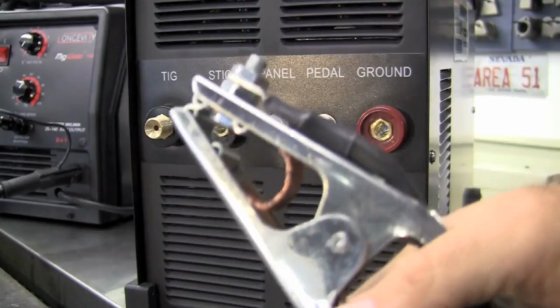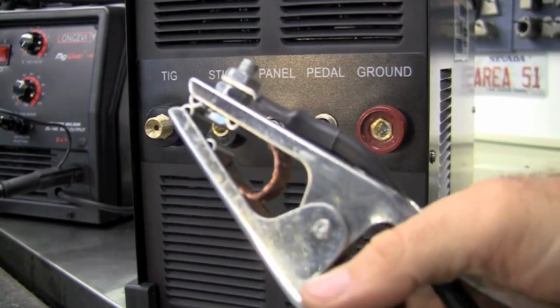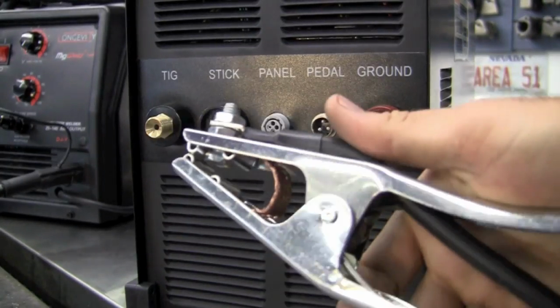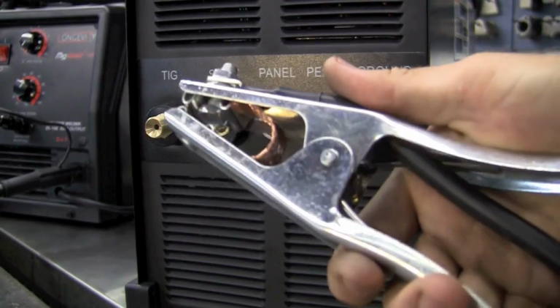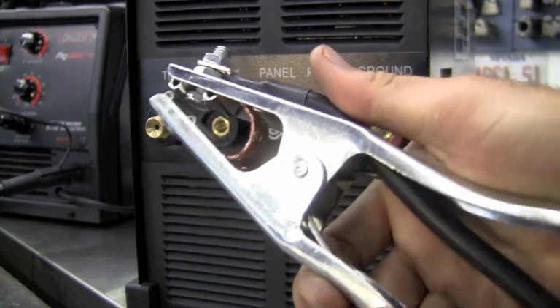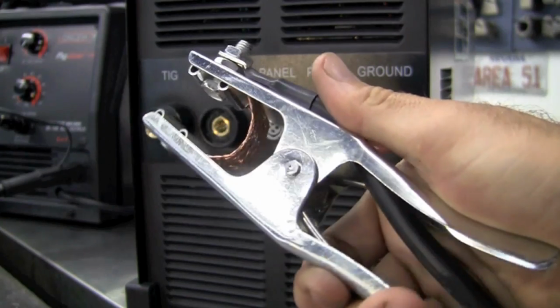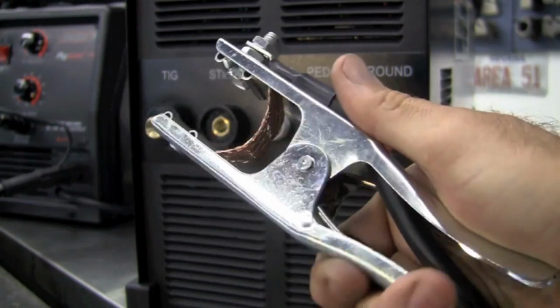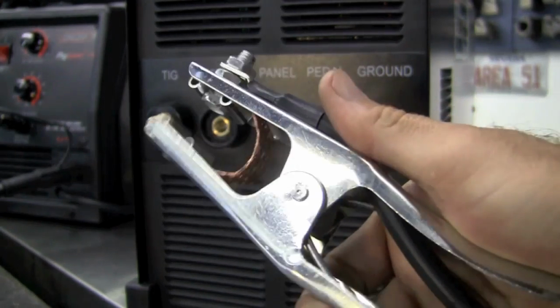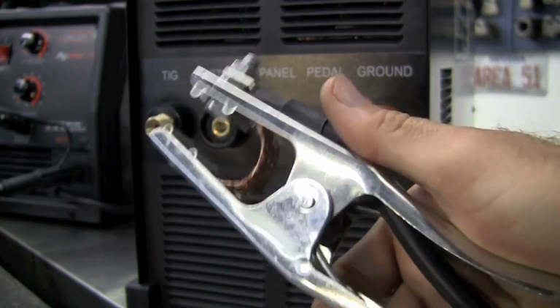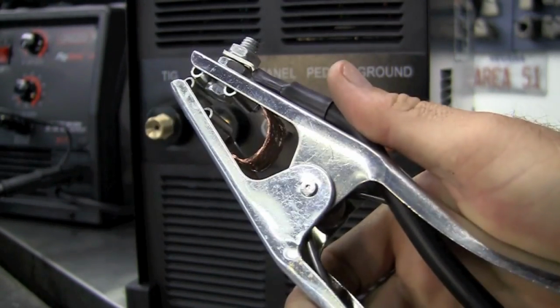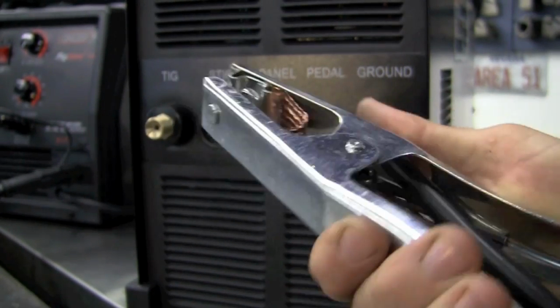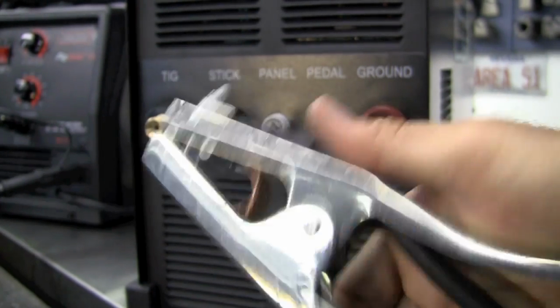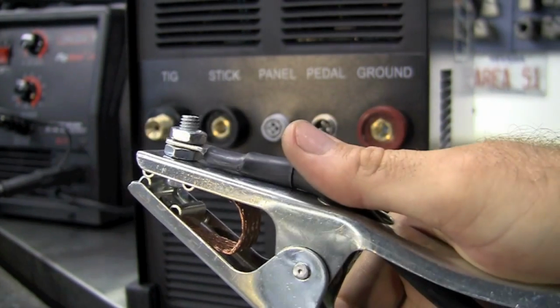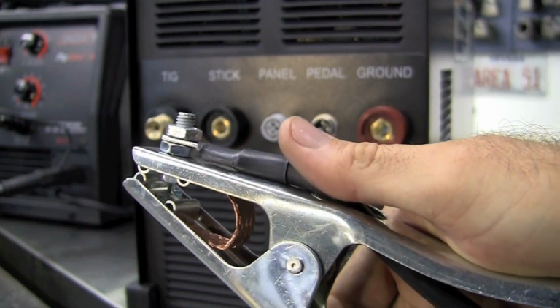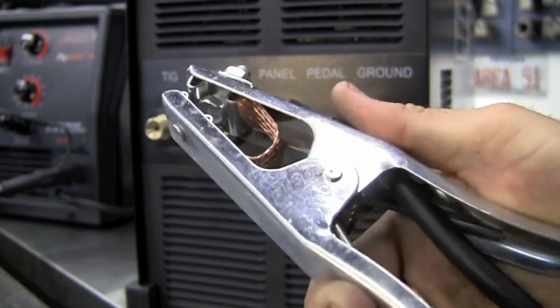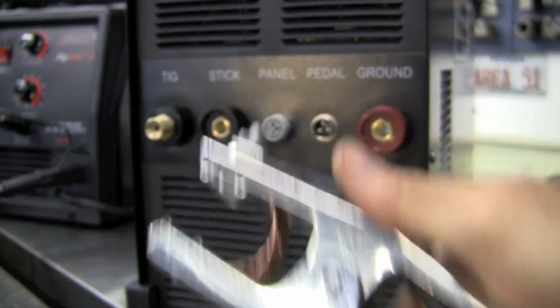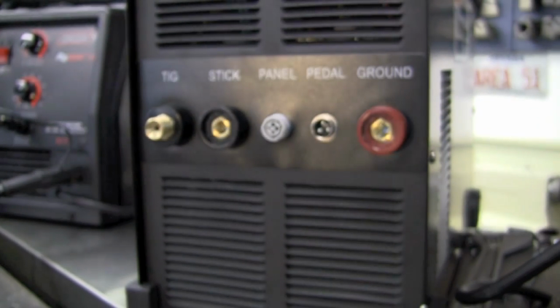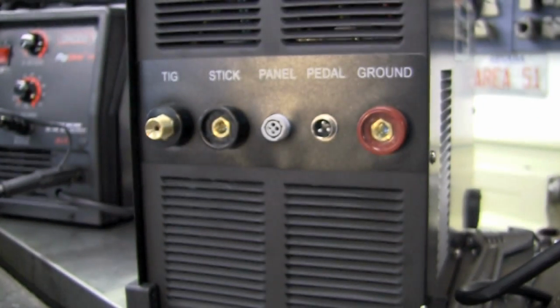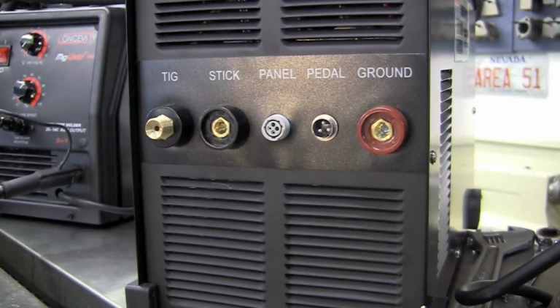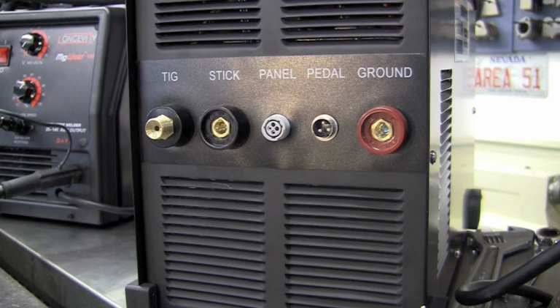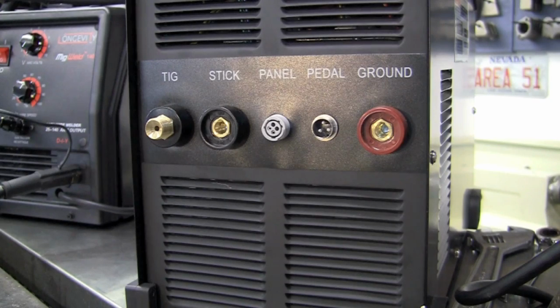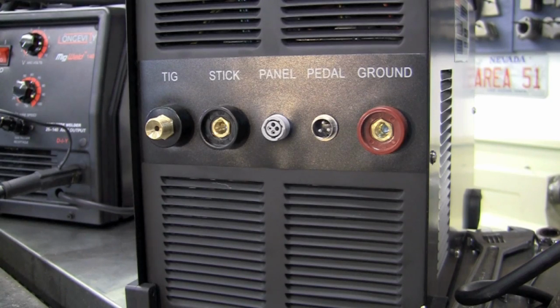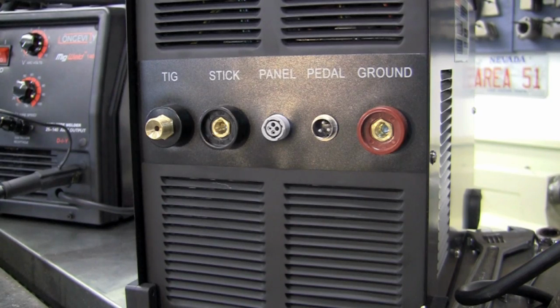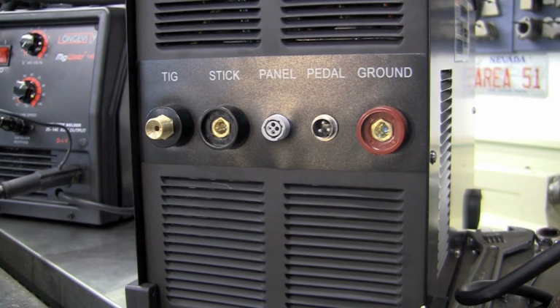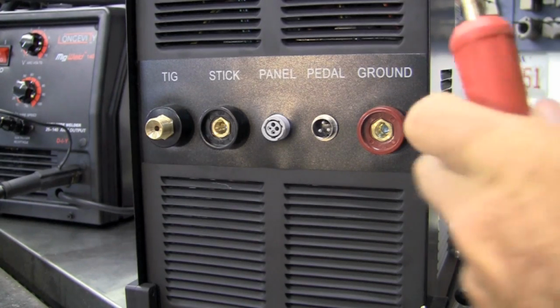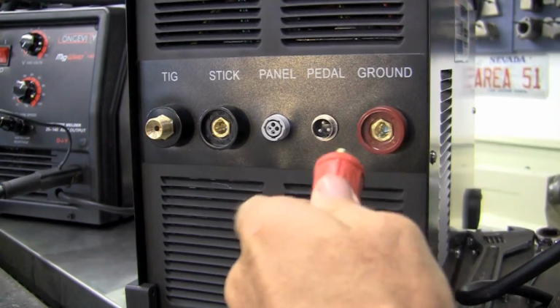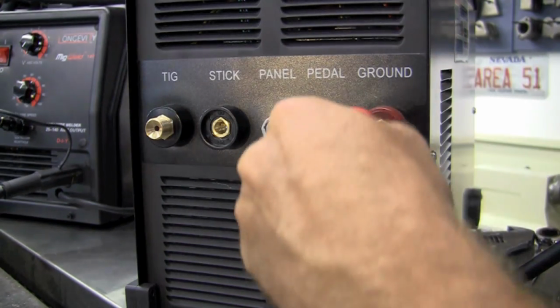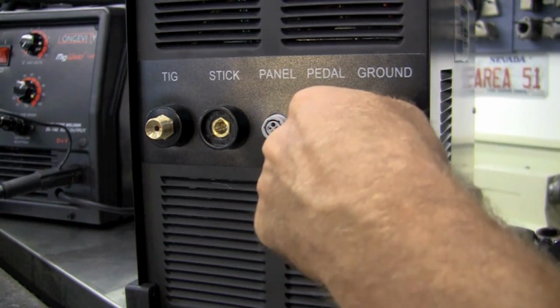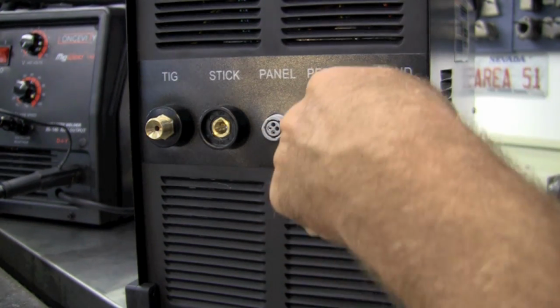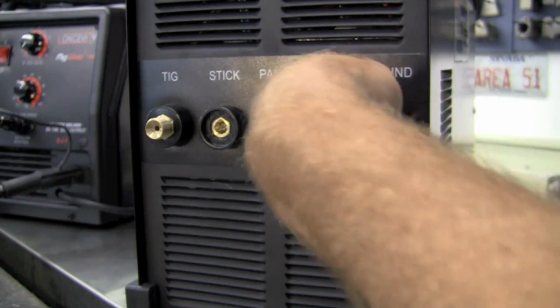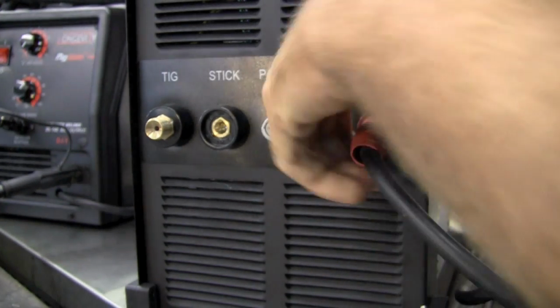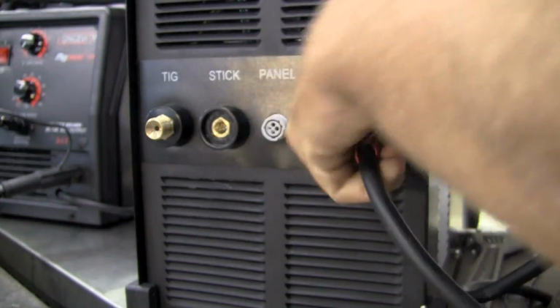For the ground, we're supplied with a very nice ground — very nice spring tension that will clamp to our workpiece or to our table. And then for installing the ground on the machine, you'll just simply insert and give it a twist.